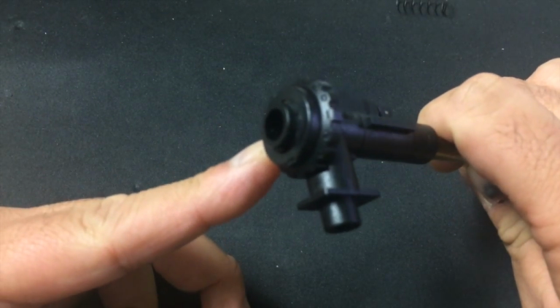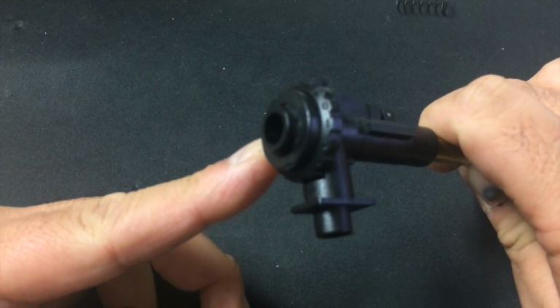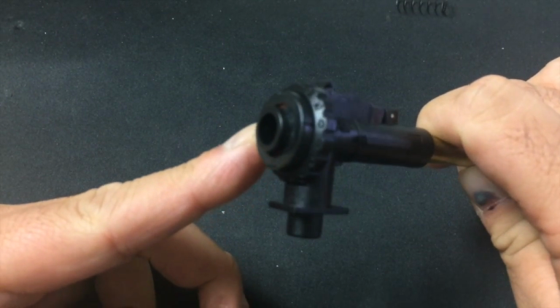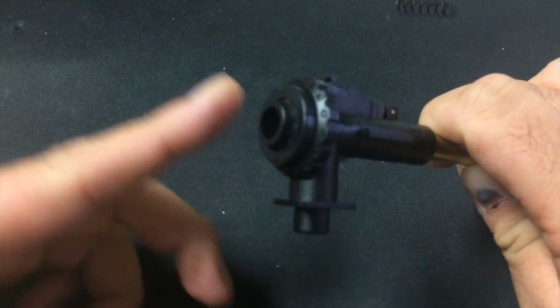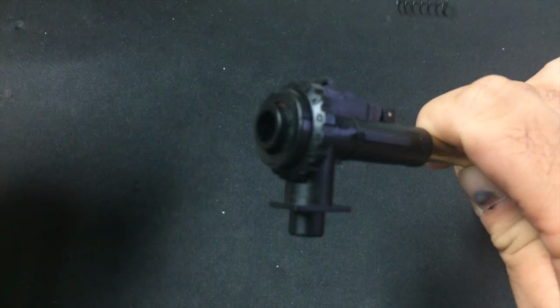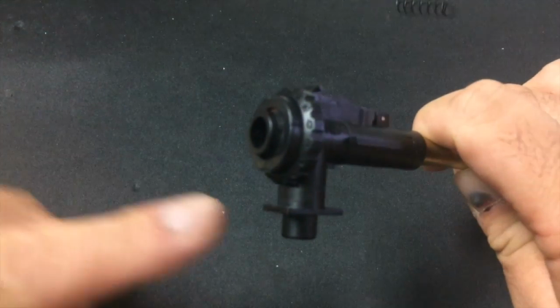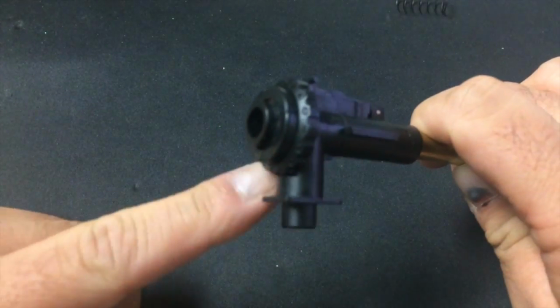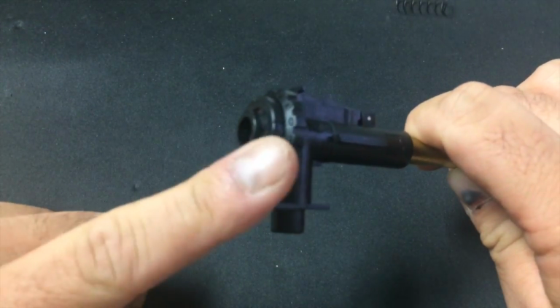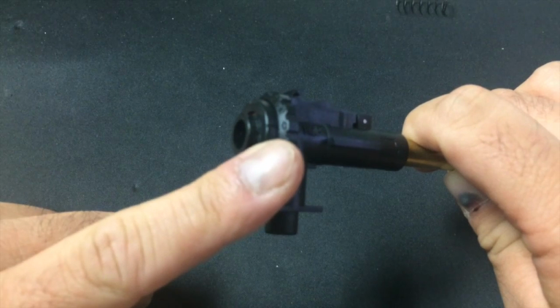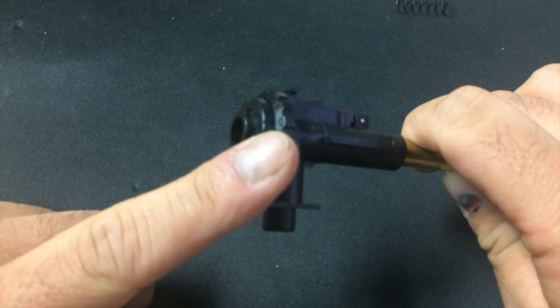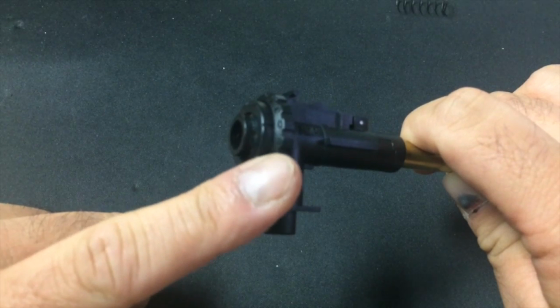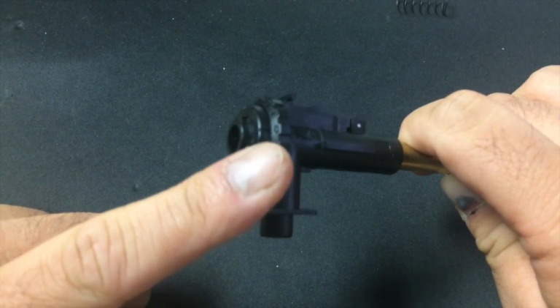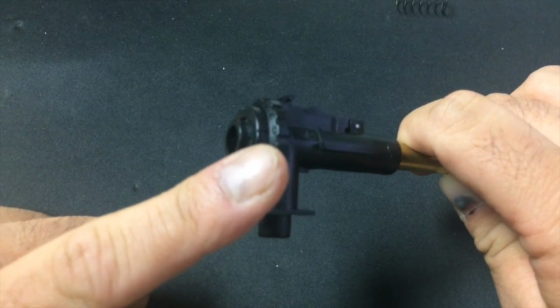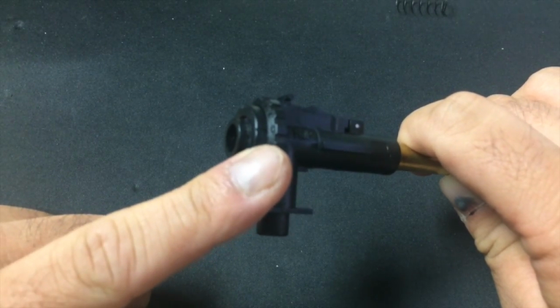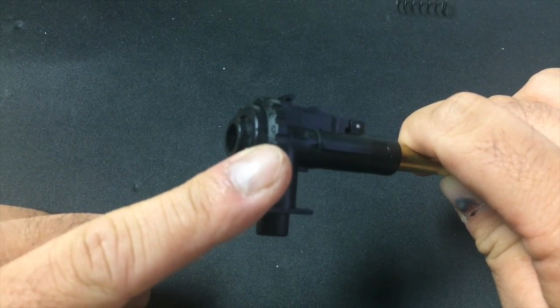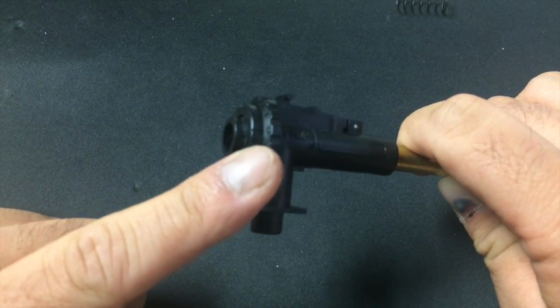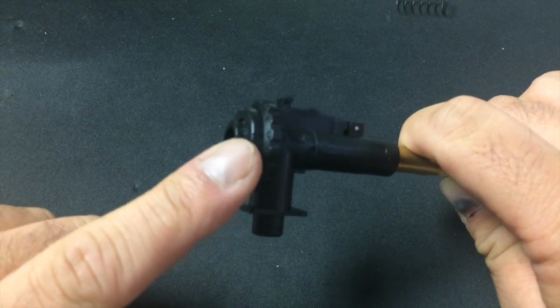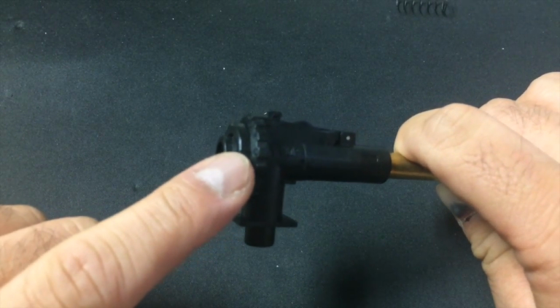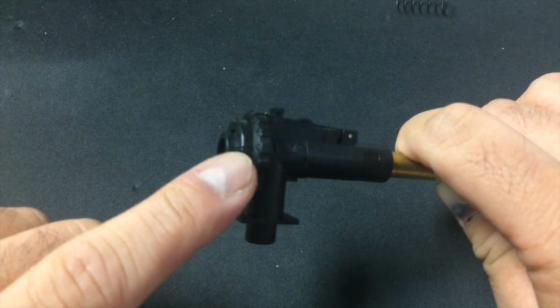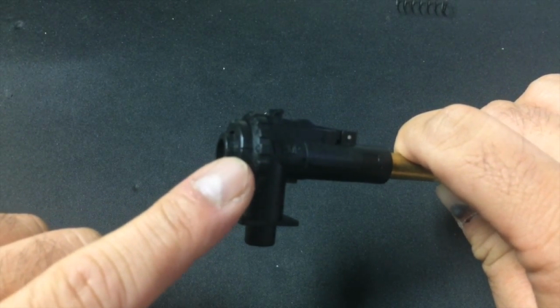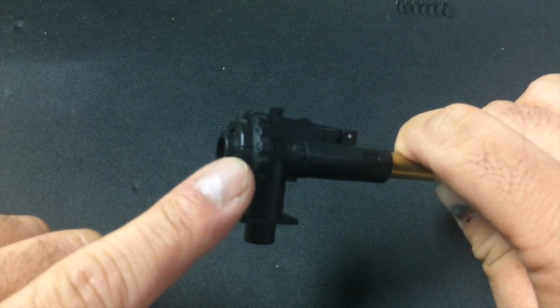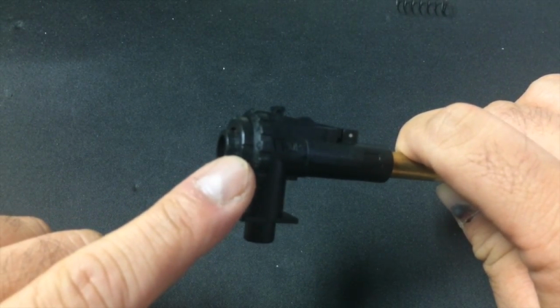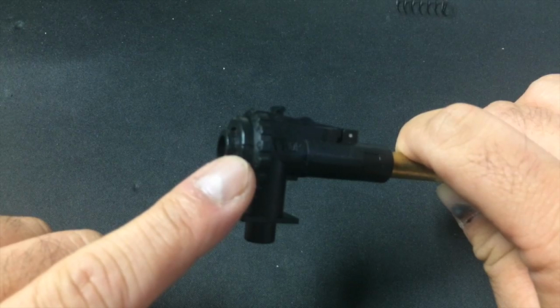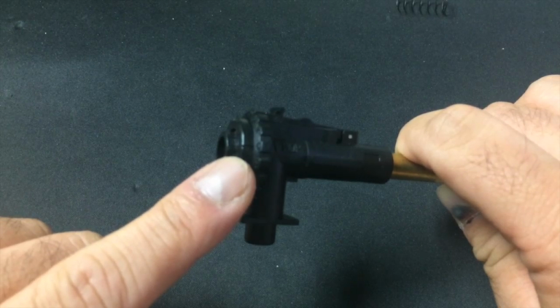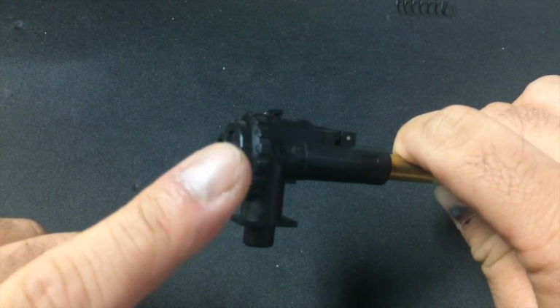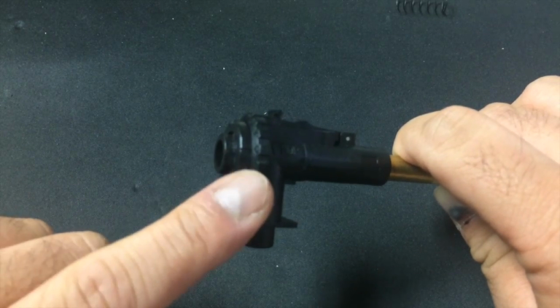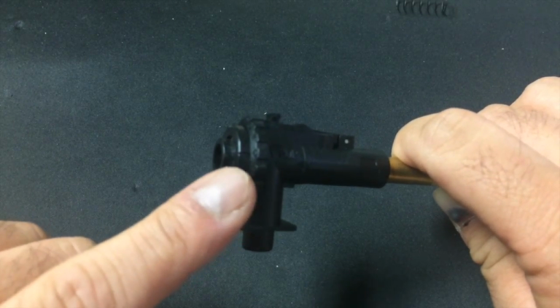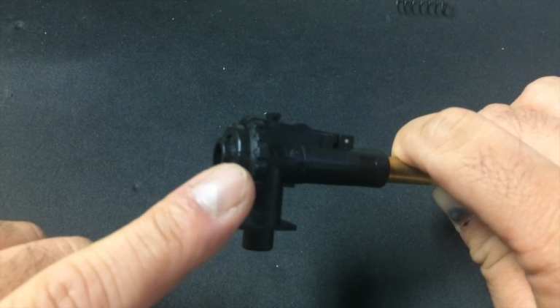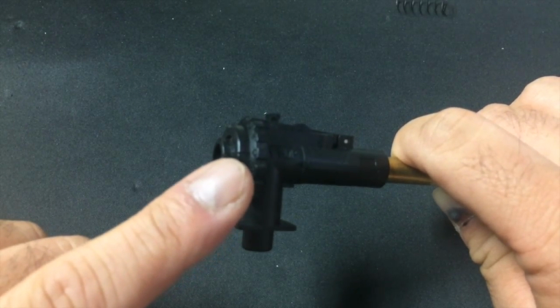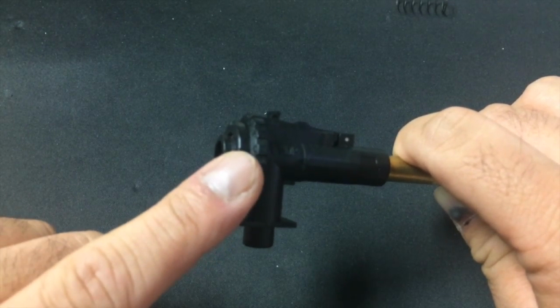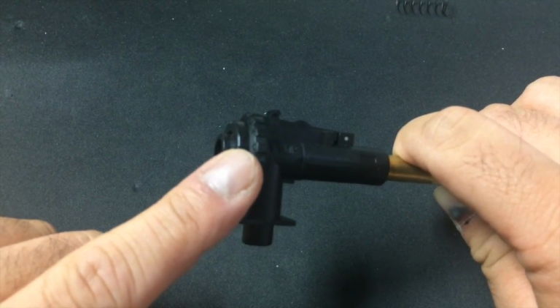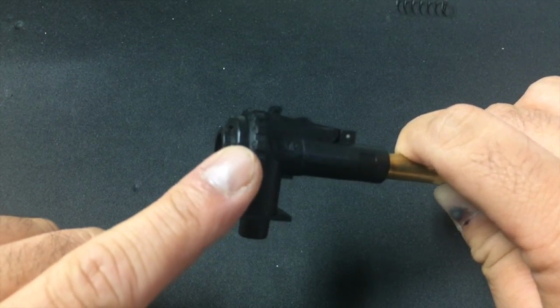The next thing is to look at the dial. You want to make sure the dial zero is either at zero or at the 90-degree position. There's a little marking right there — make sure zero is on that mark.